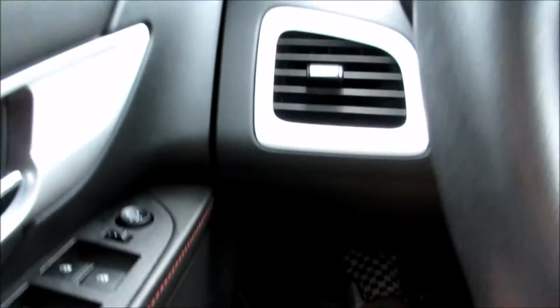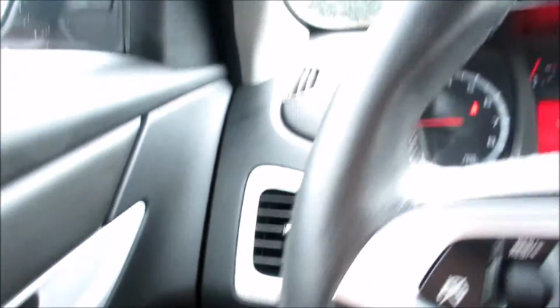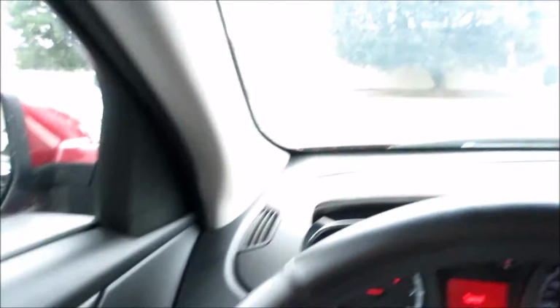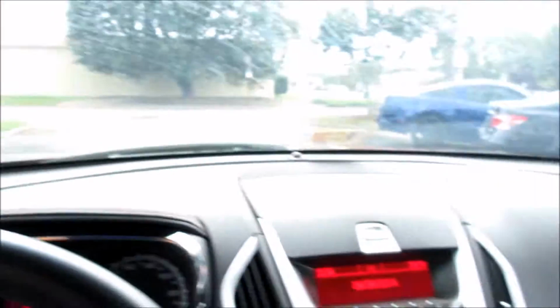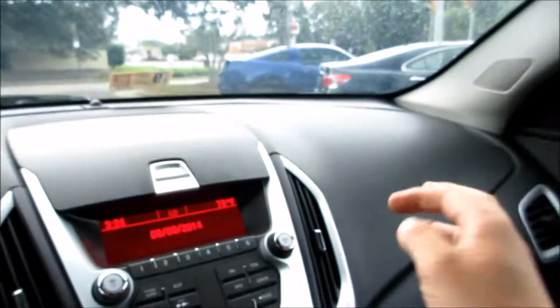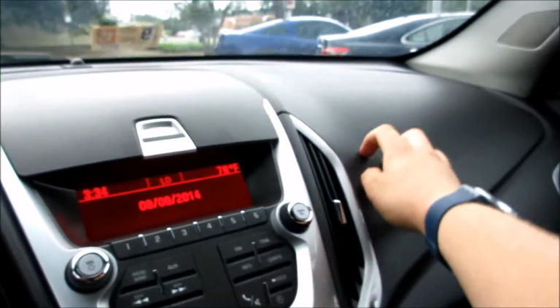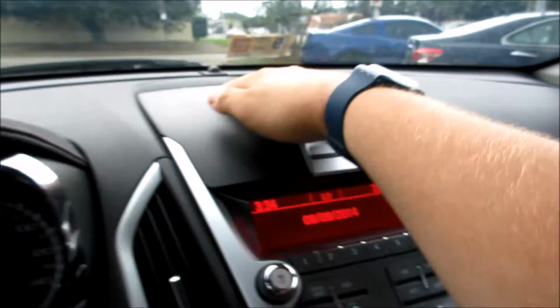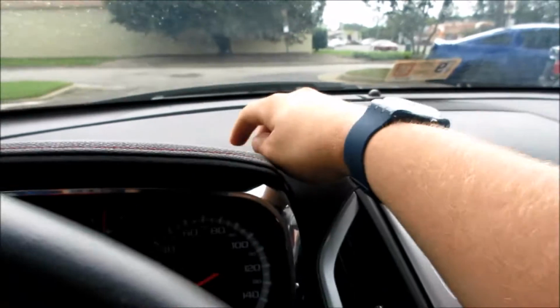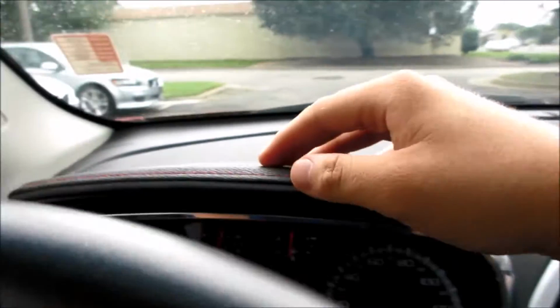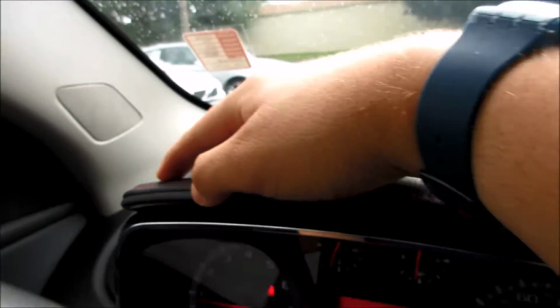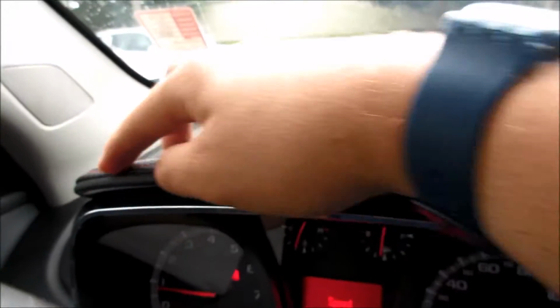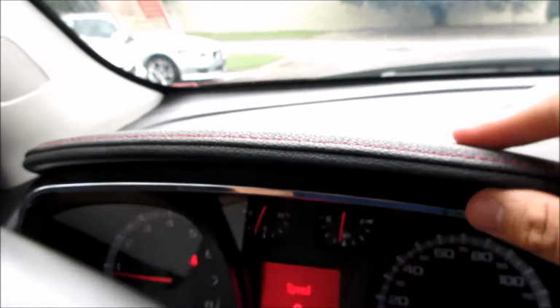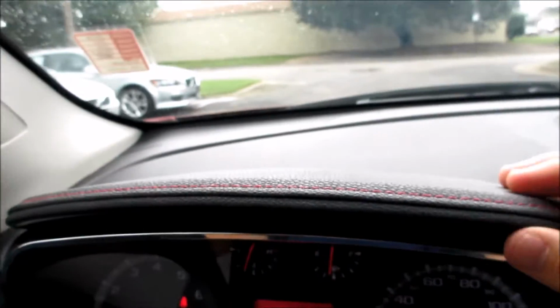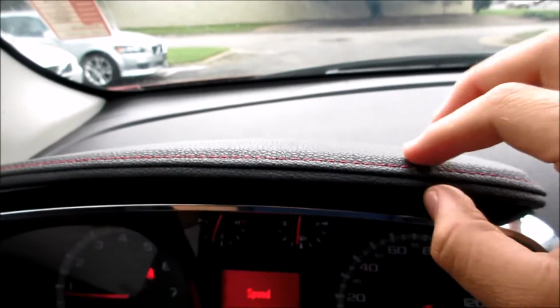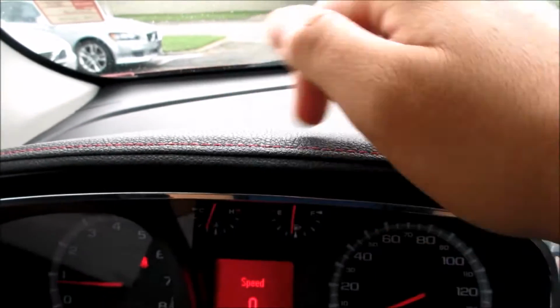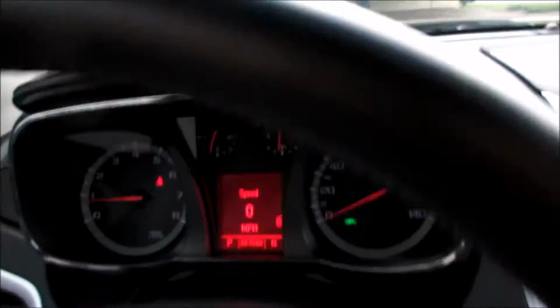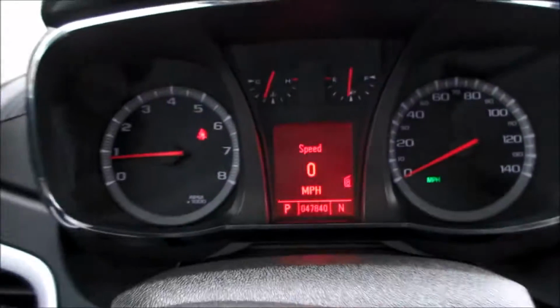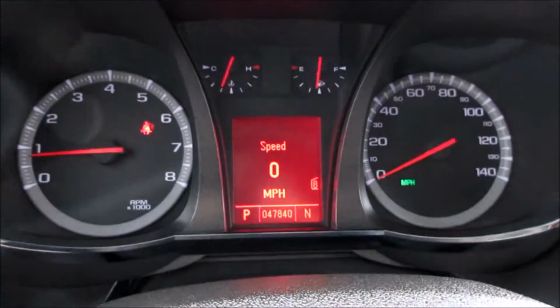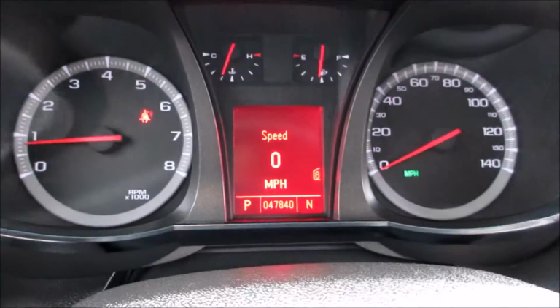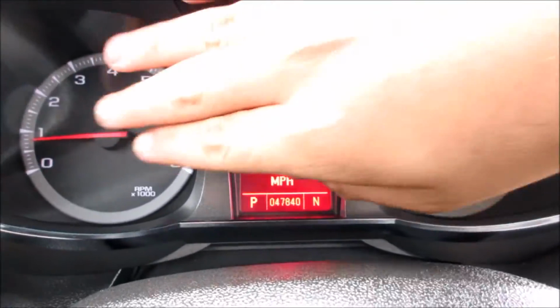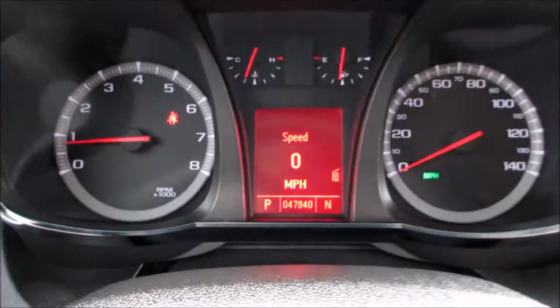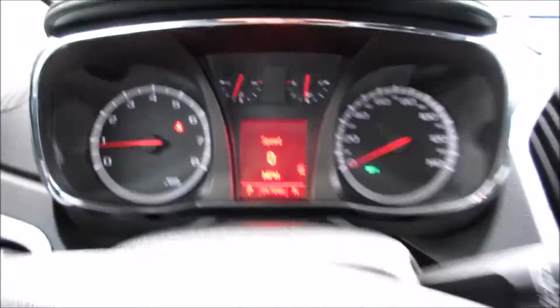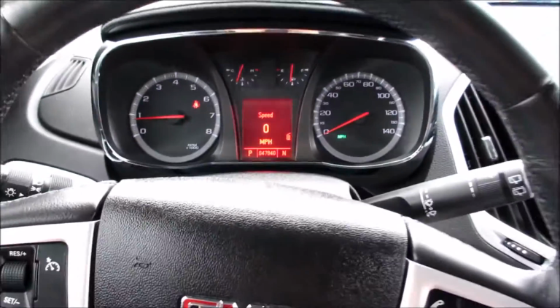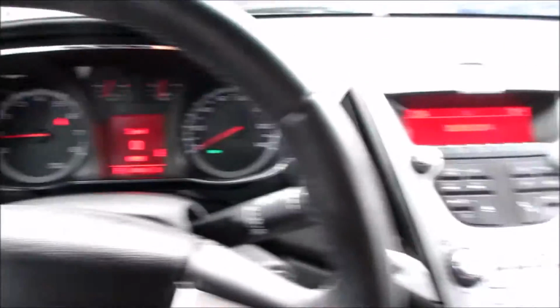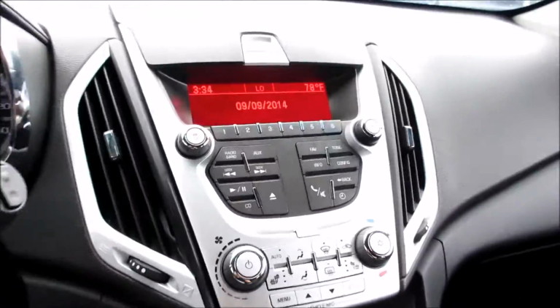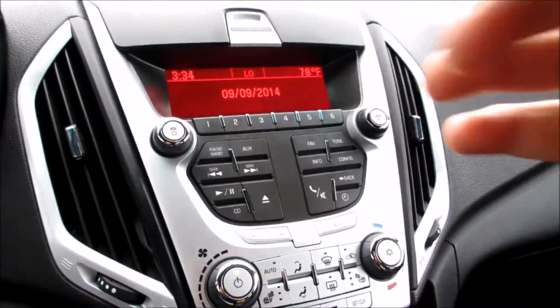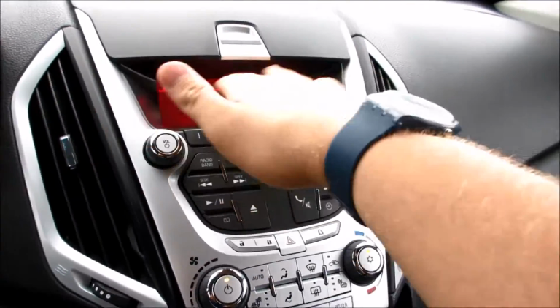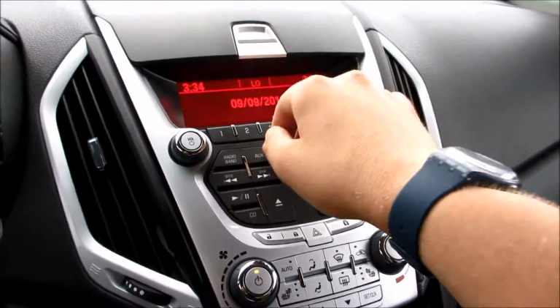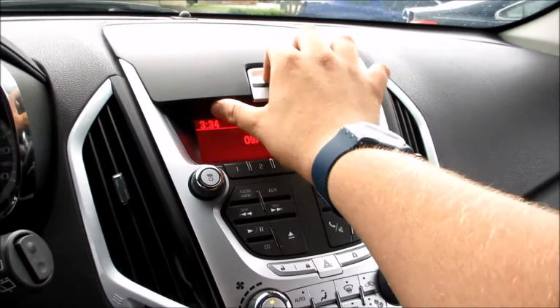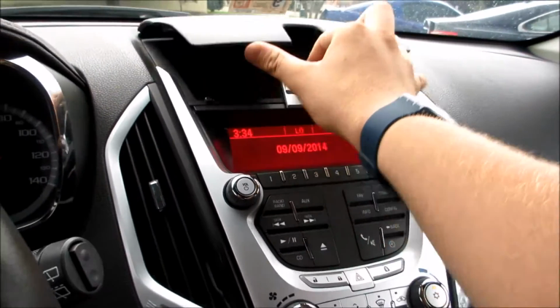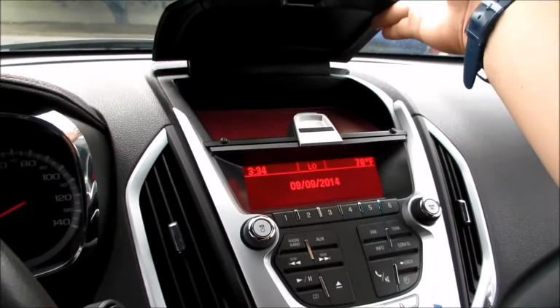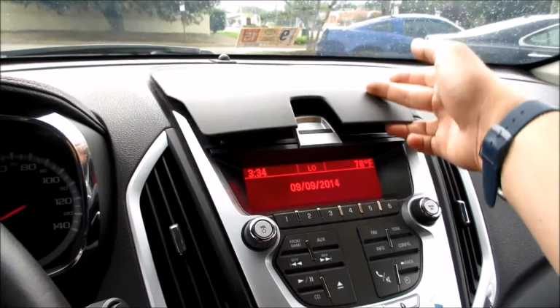Coming along the dash, everything is very nice soft touch. You do have your gauge hood right here, which is leather-stitched — same red stitching — and your gauges right here; they are white backlit.